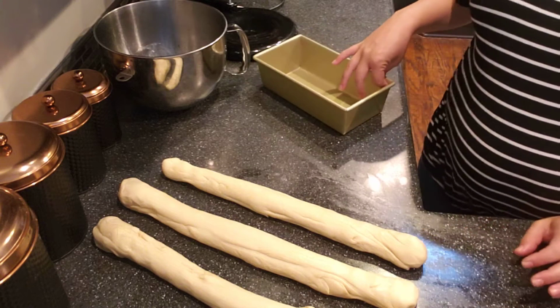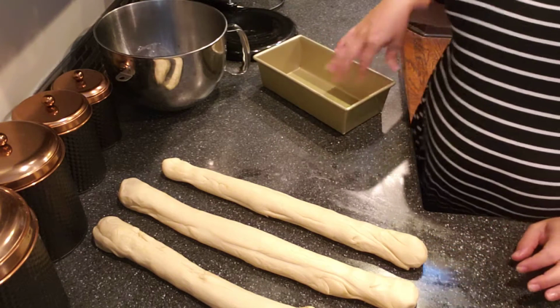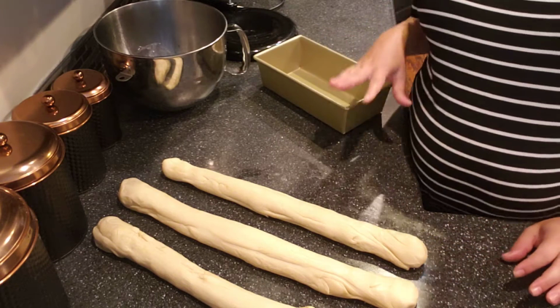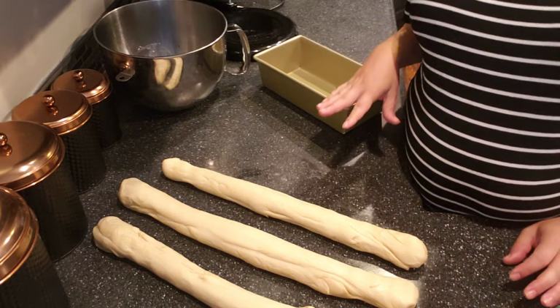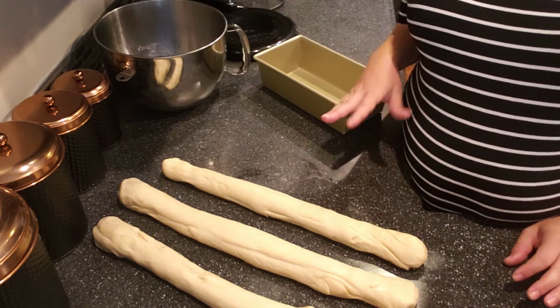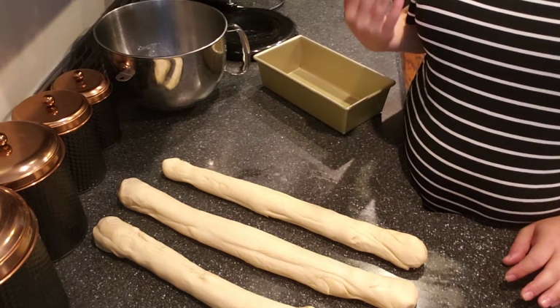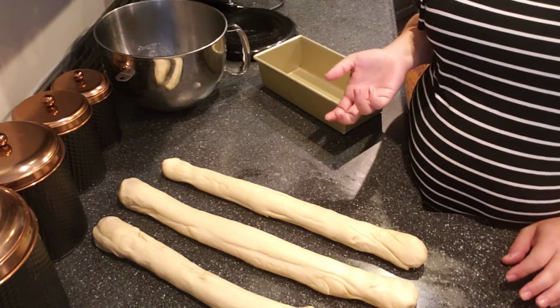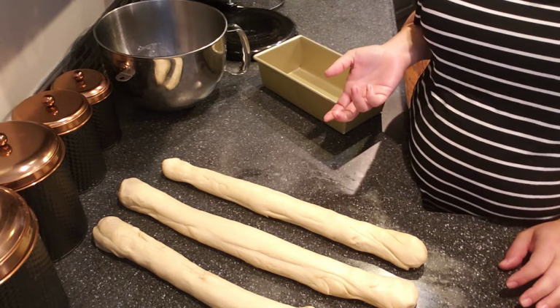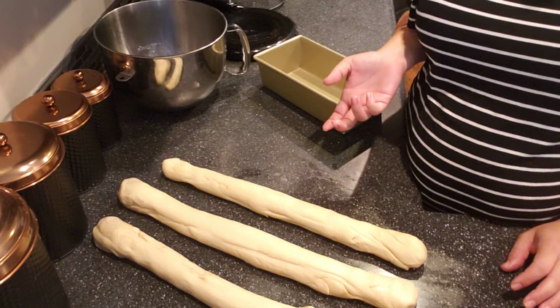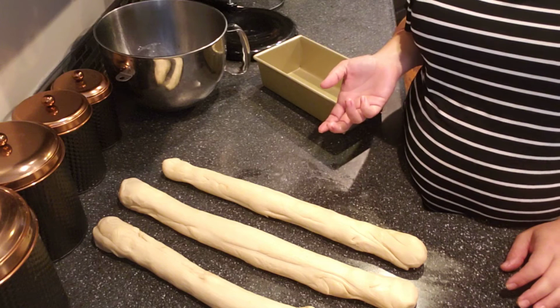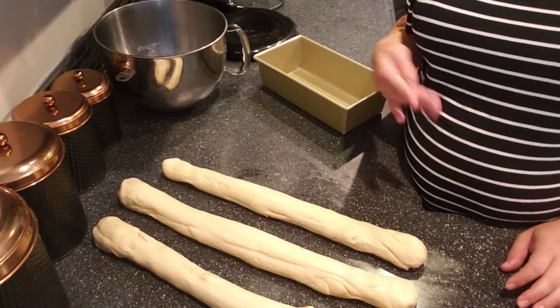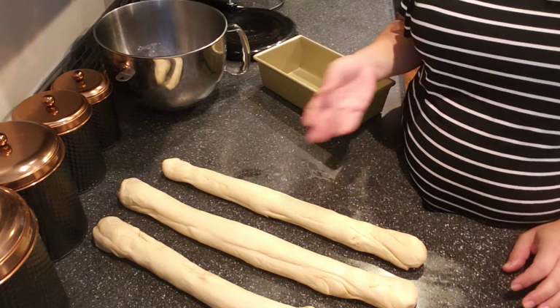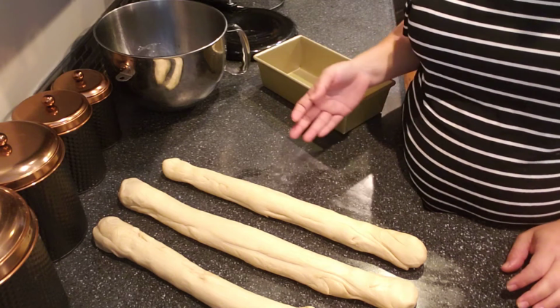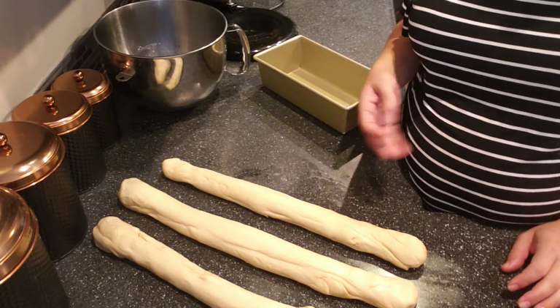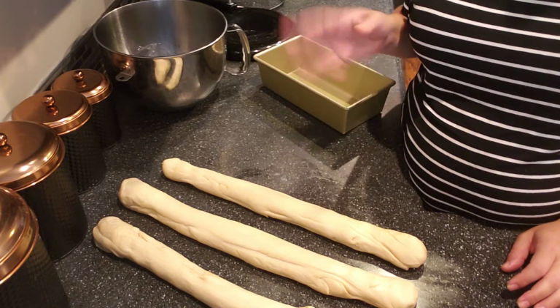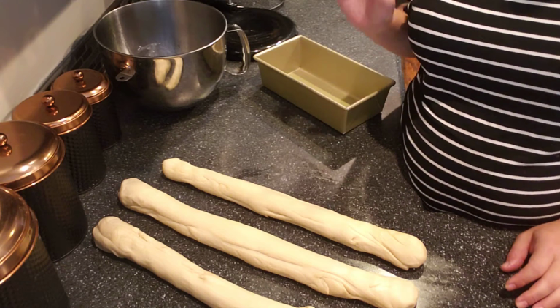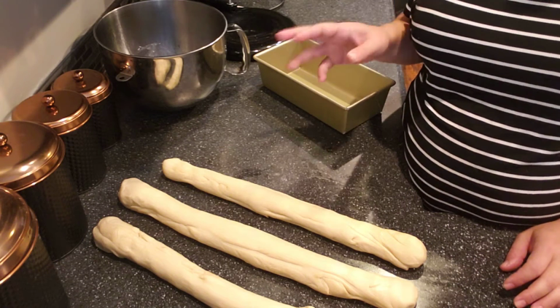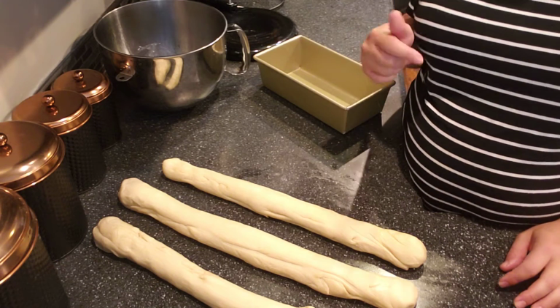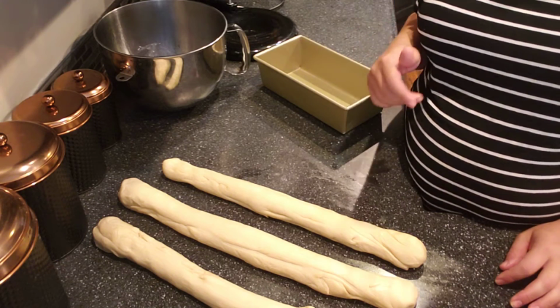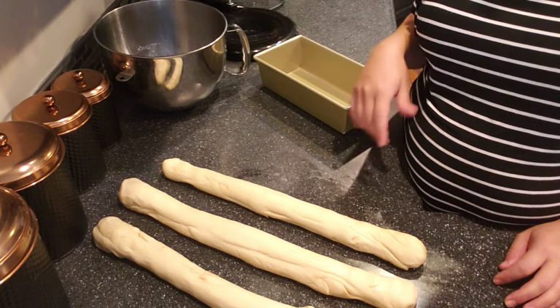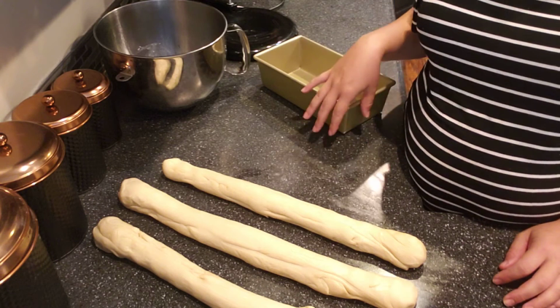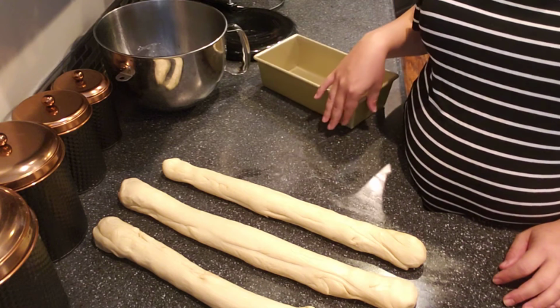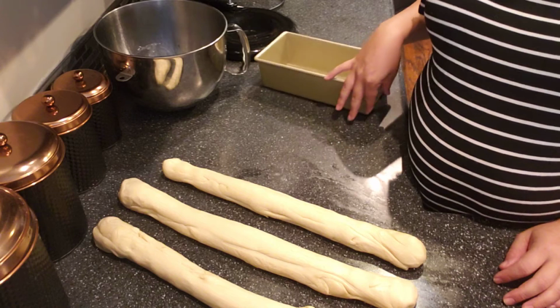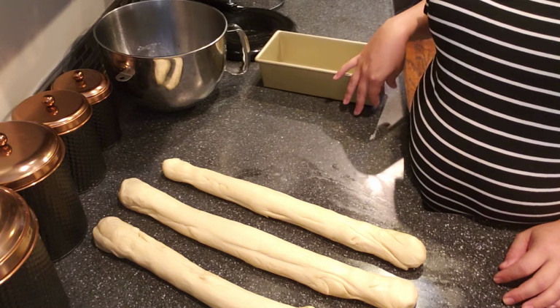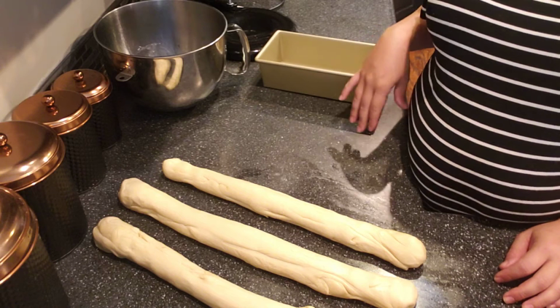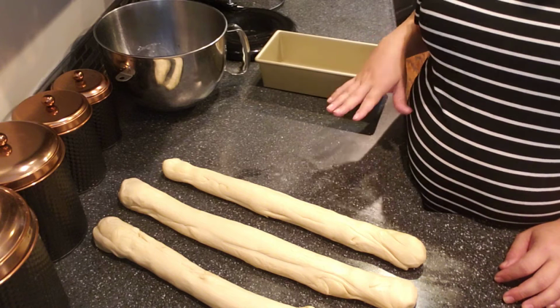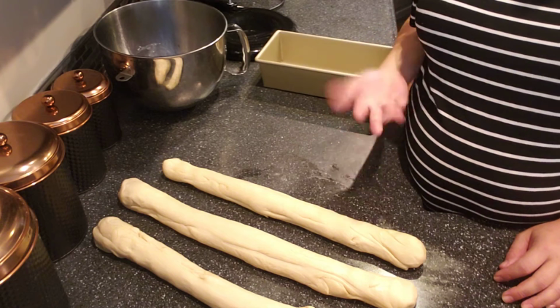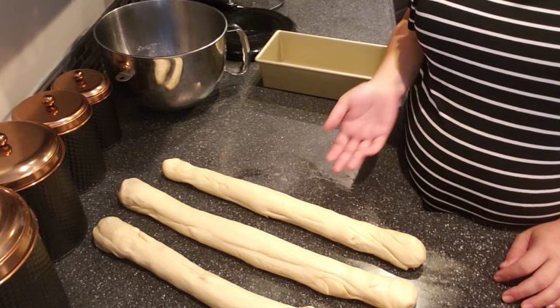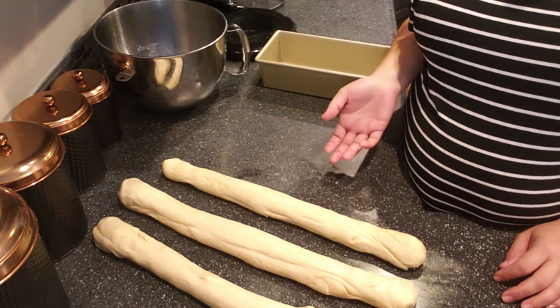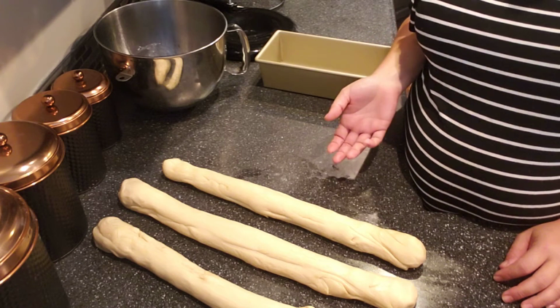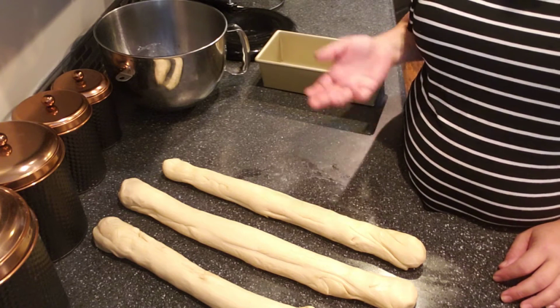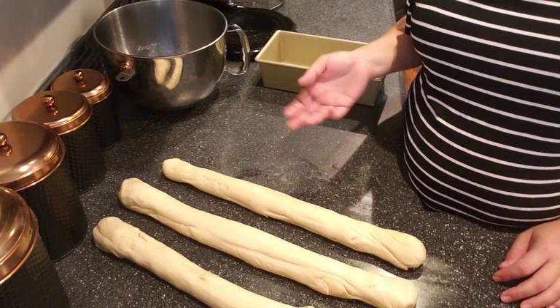I try not to use flour because it keeps the dough from sticking together in the next step. If you've never braided before, you might want to watch a YouTube video on how to braid — hair, yarn, whatever. You can practice with whatever you want. If you've braided hair before, this is exactly the same thing just with dough.